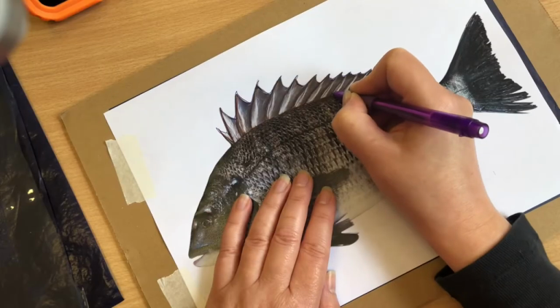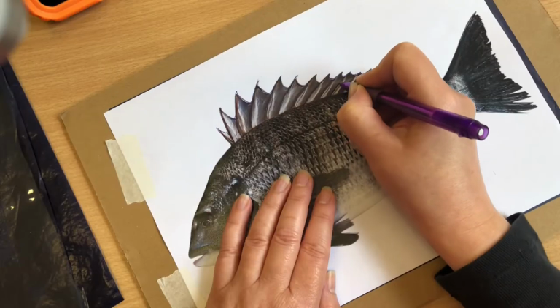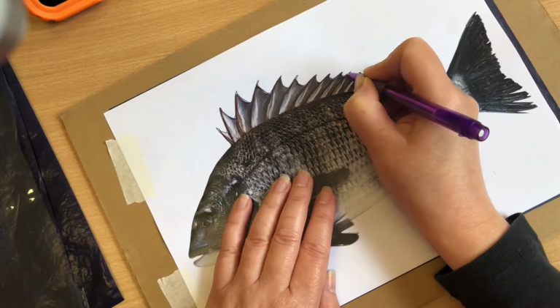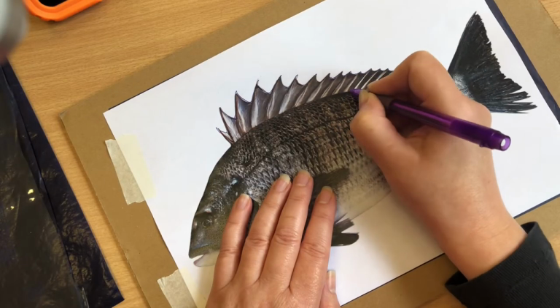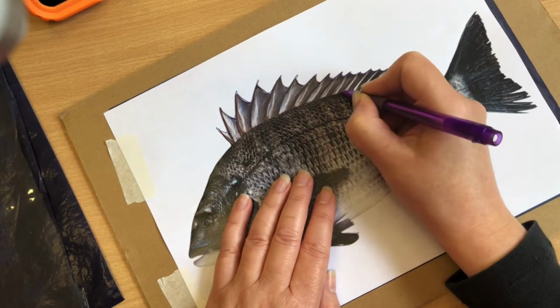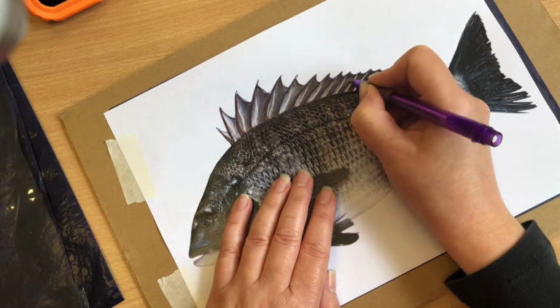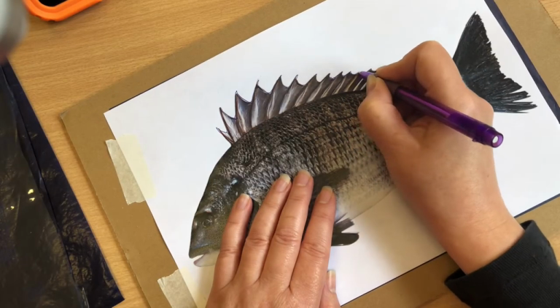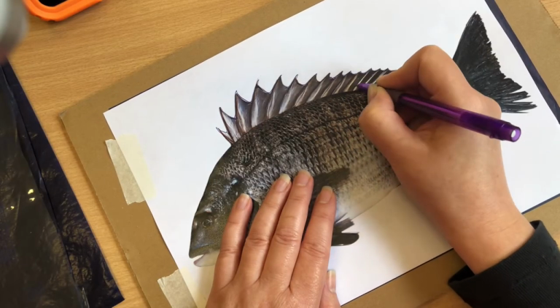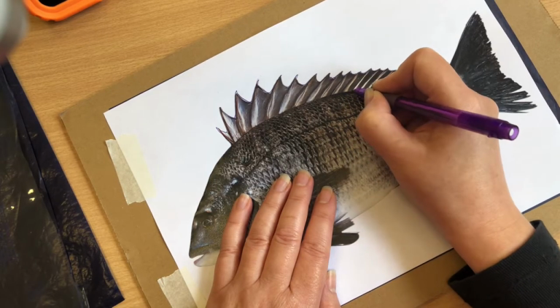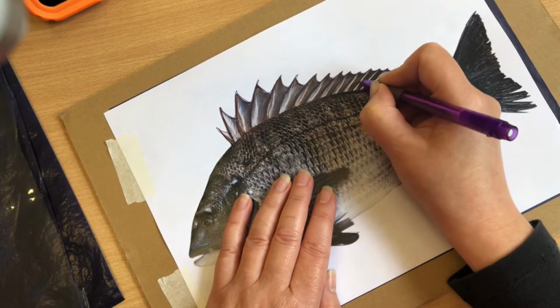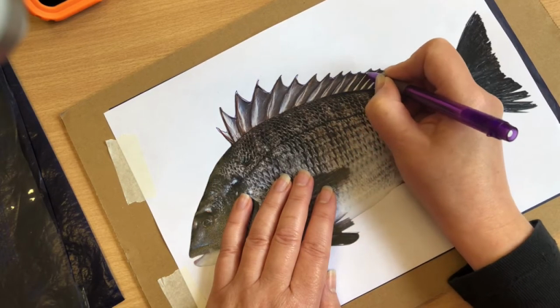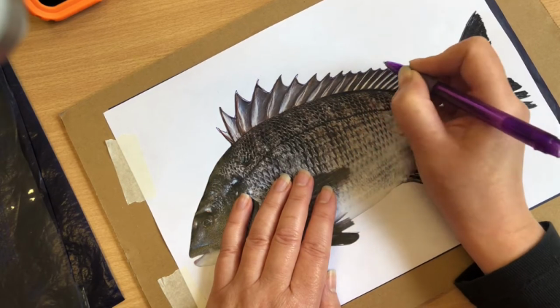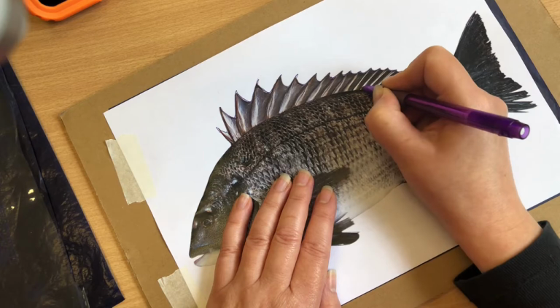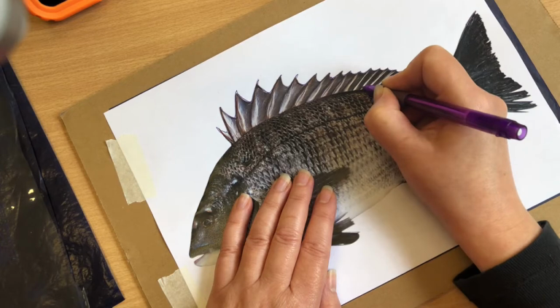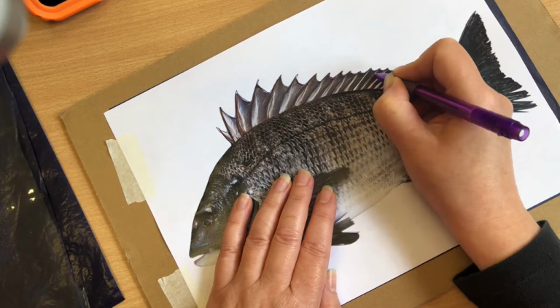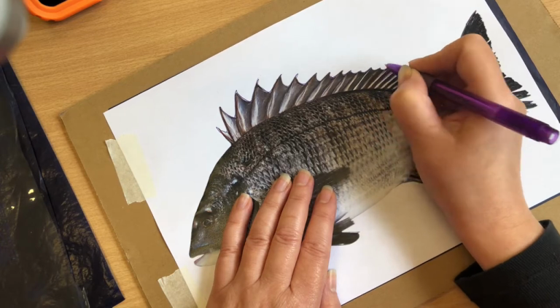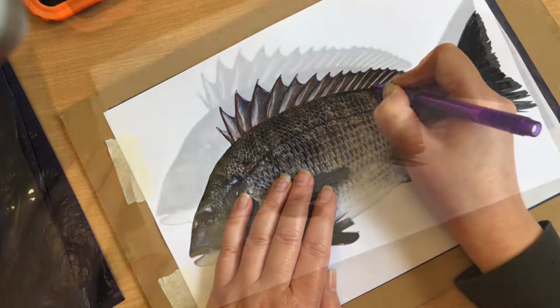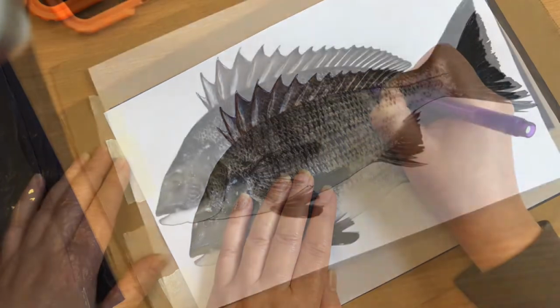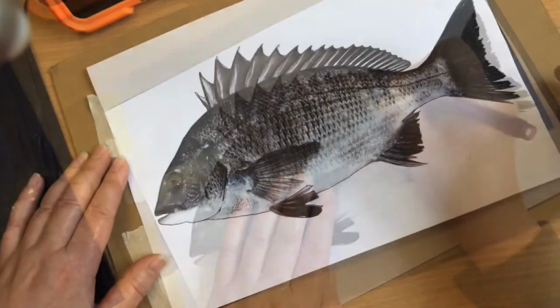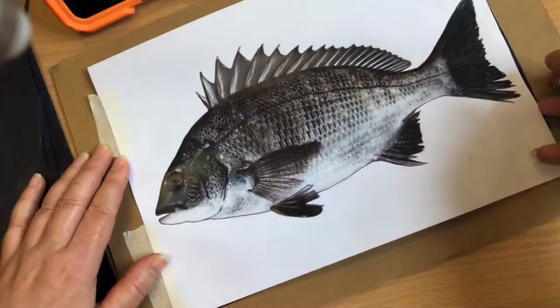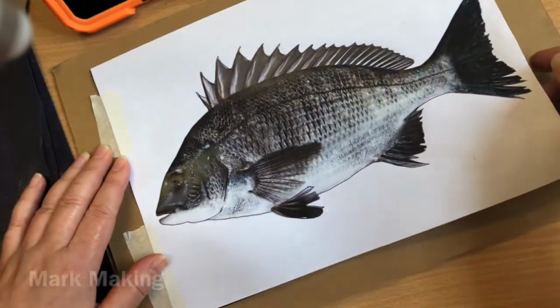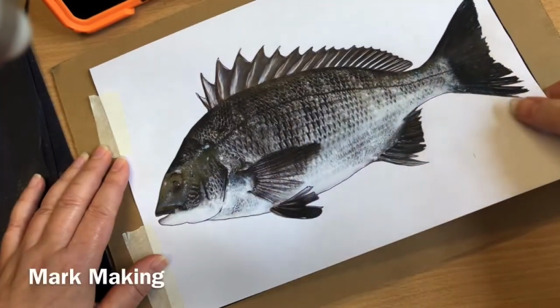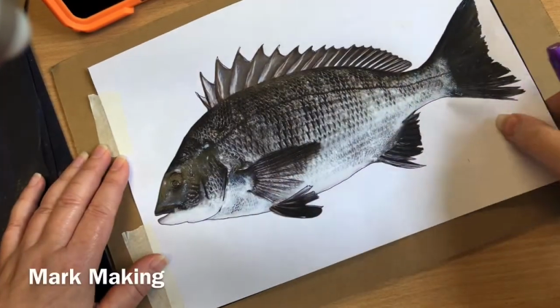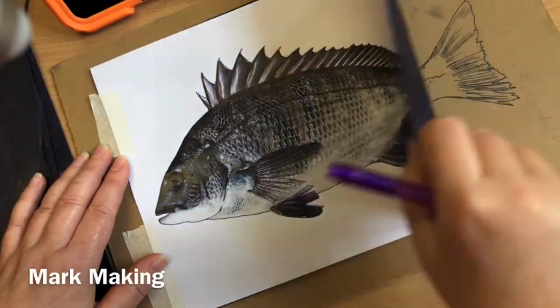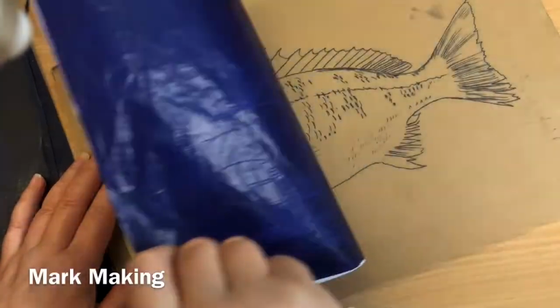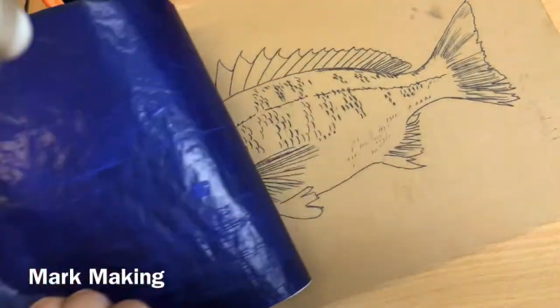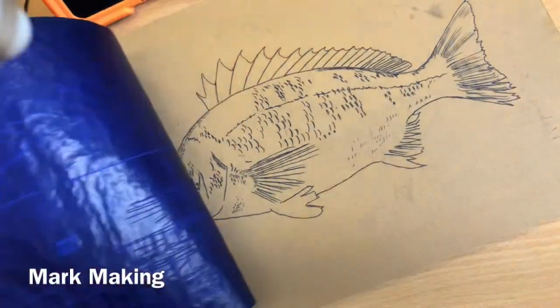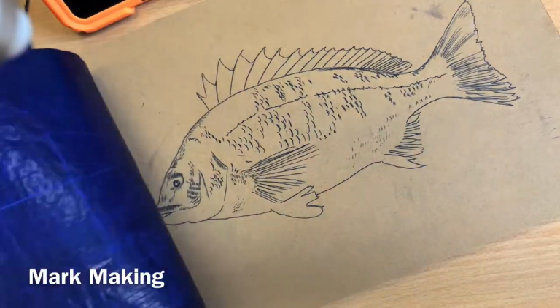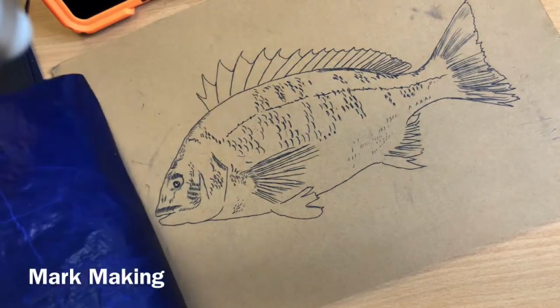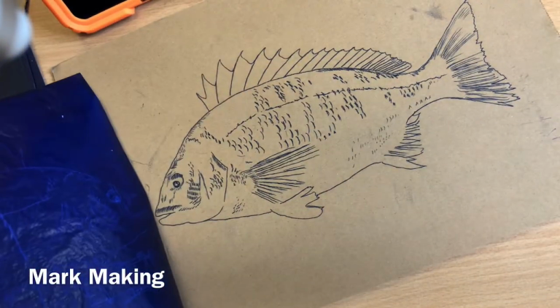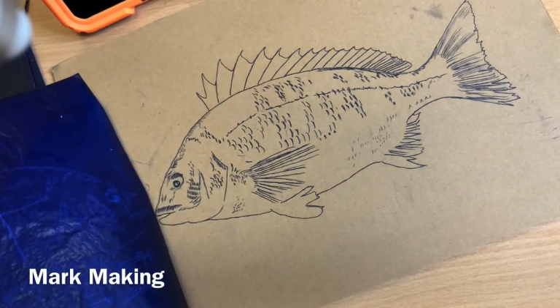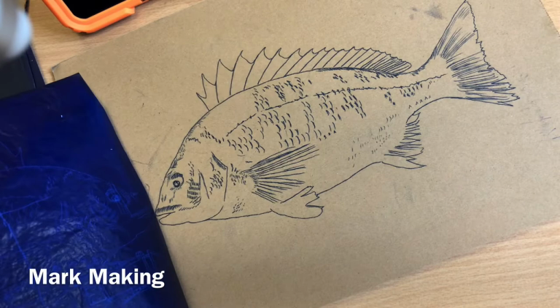Don't just think about using lines — think about mark making. Interesting drawings often include dots, dashes and other marks.